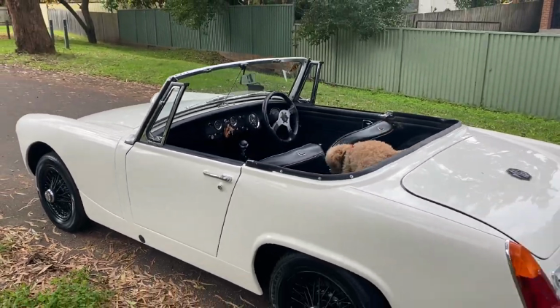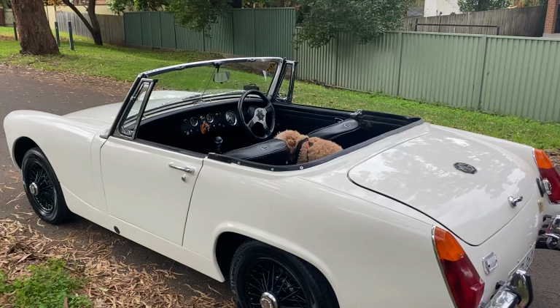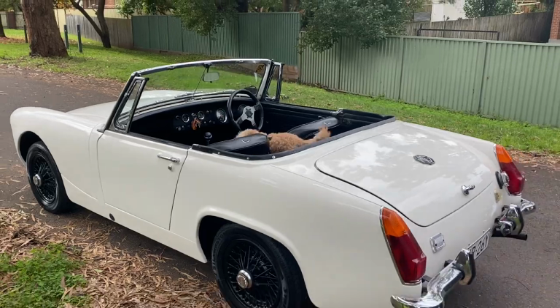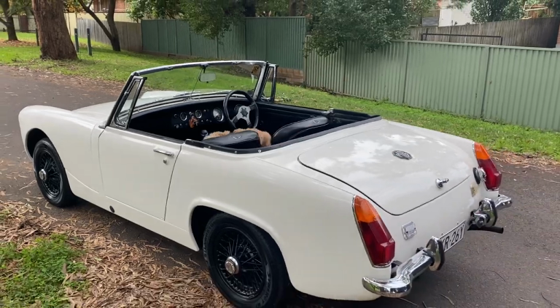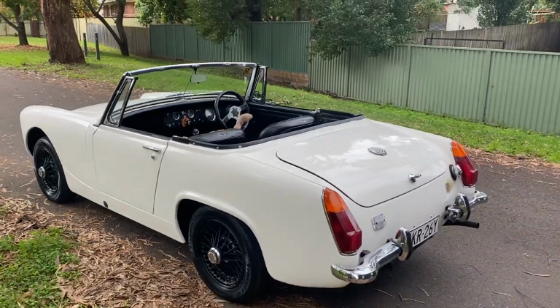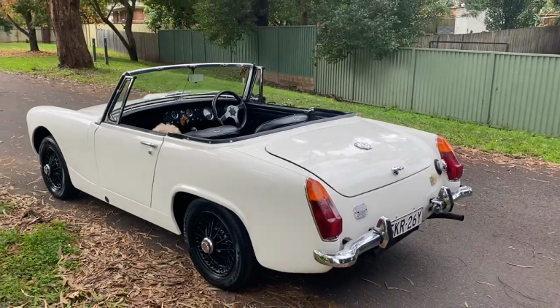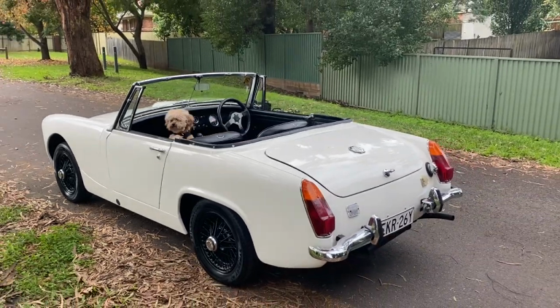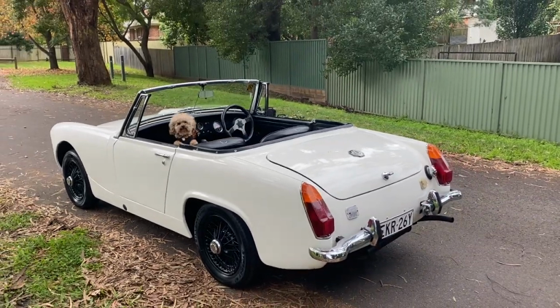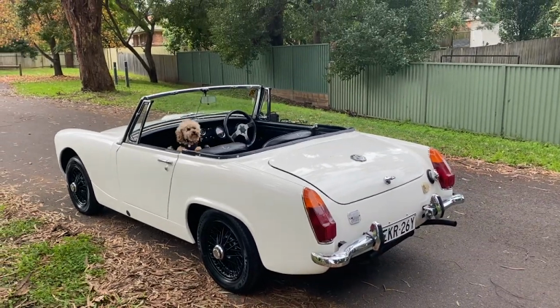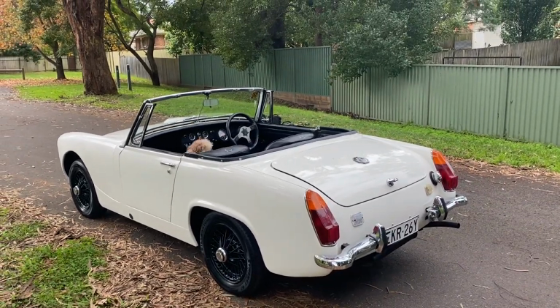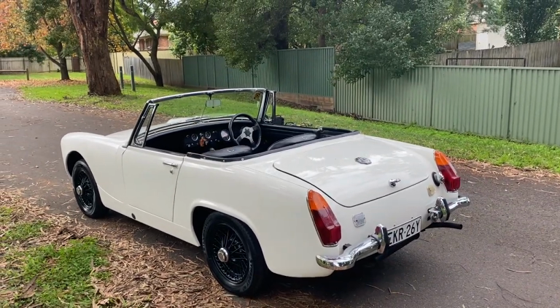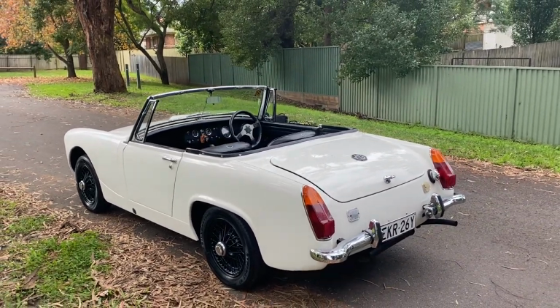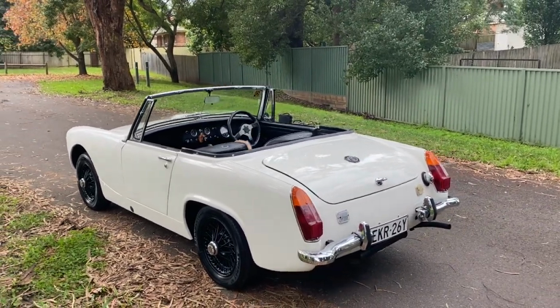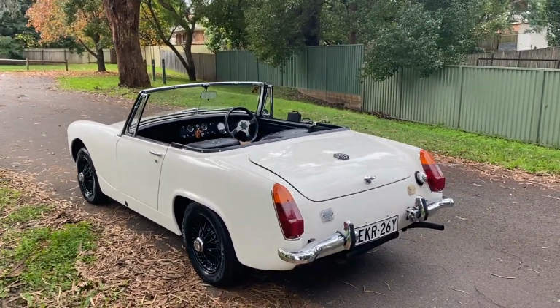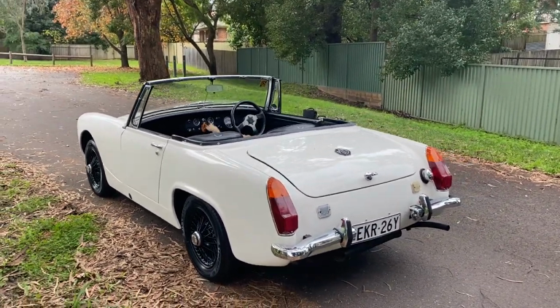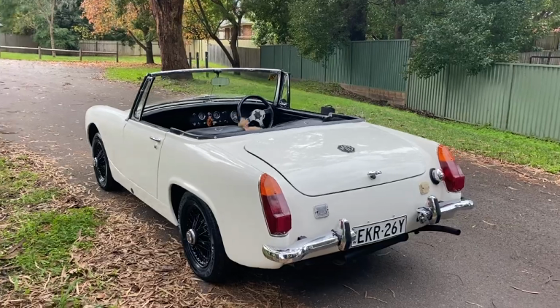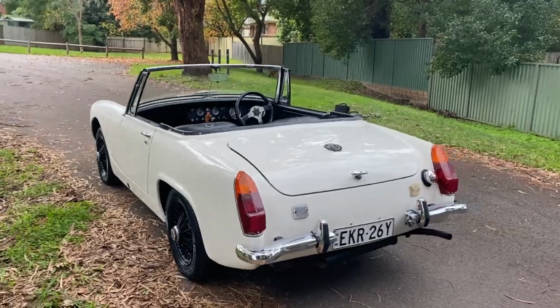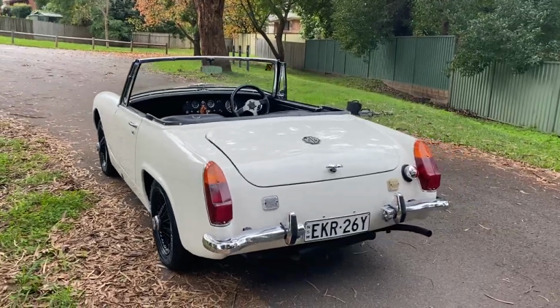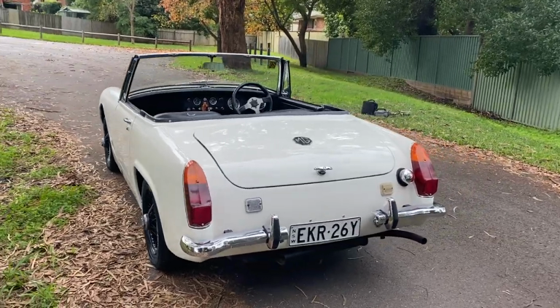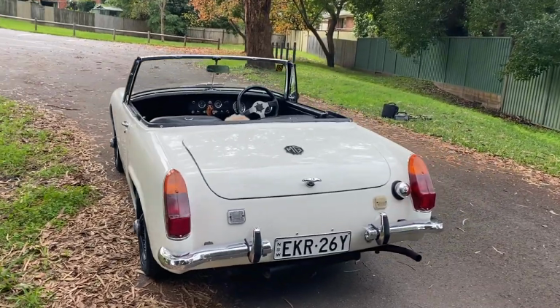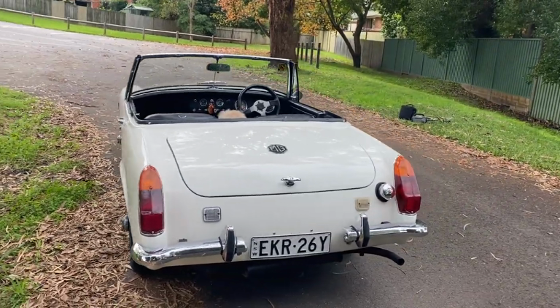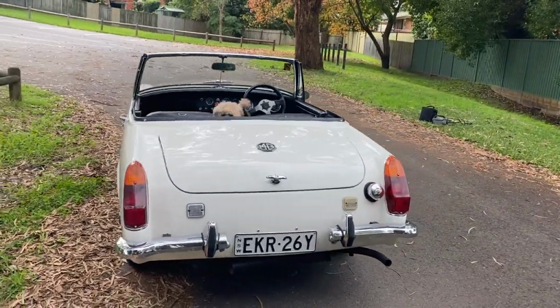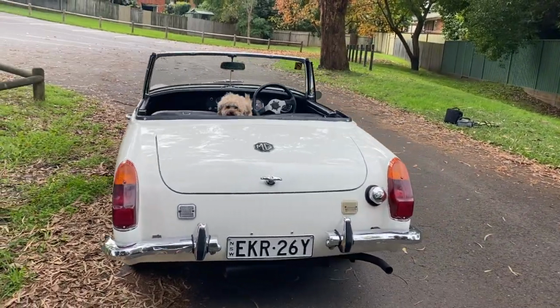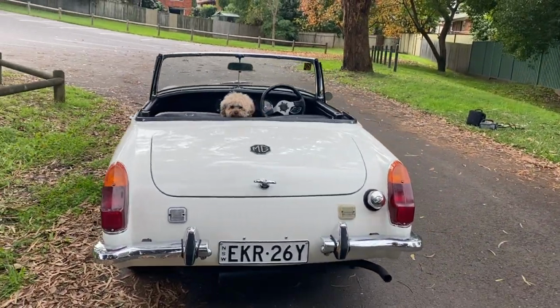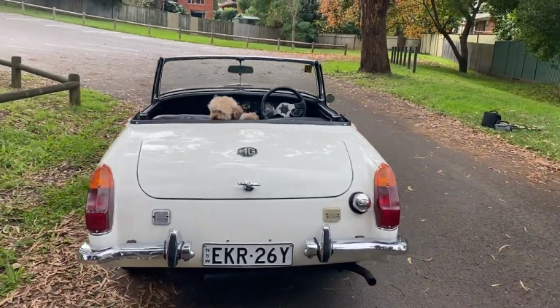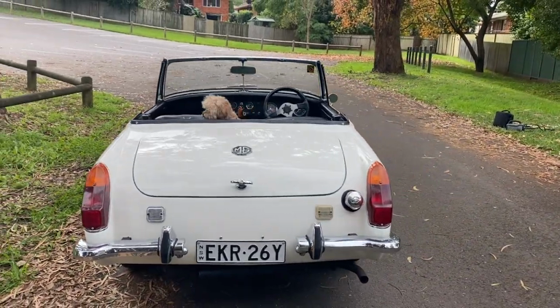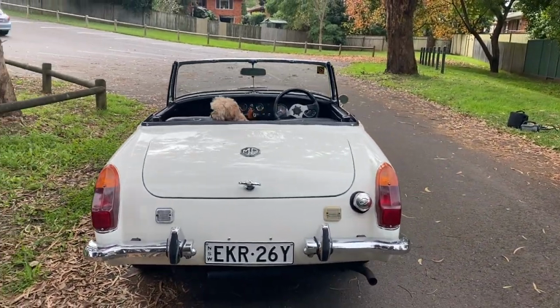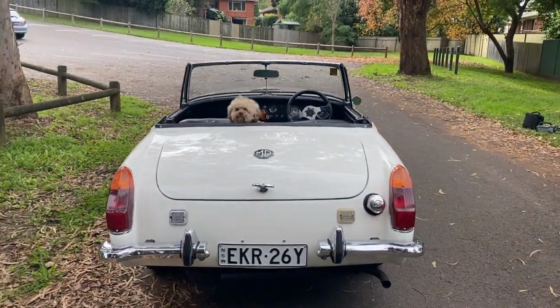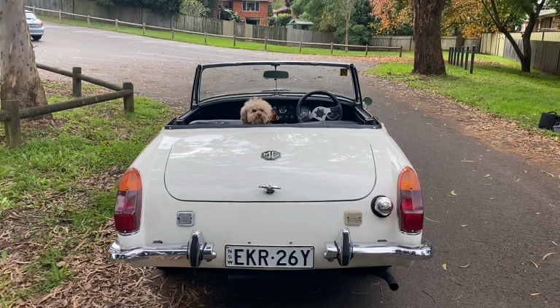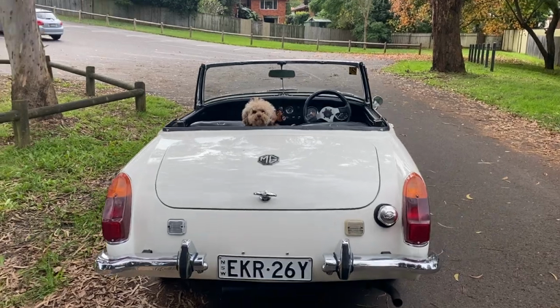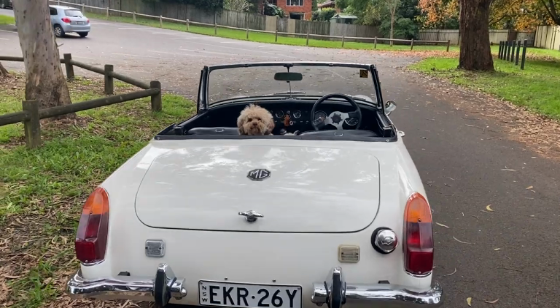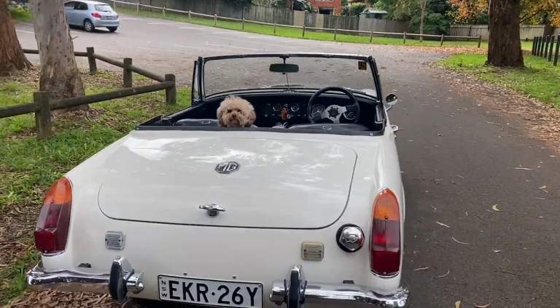Fluffy the sales dog reckons this is the best car he's made a video of this year. For him, it's freedom. He's got his ears flapping in the wind and just for a weekend drive, a little getaway.